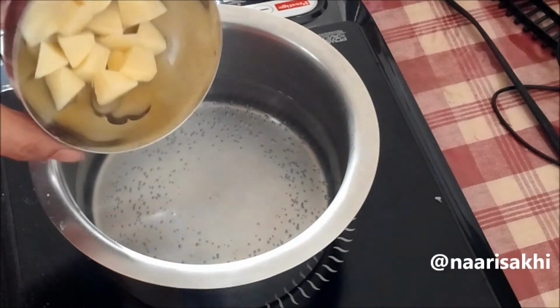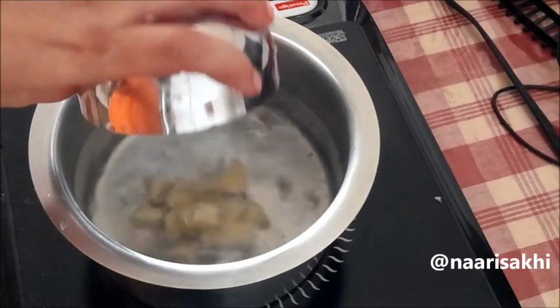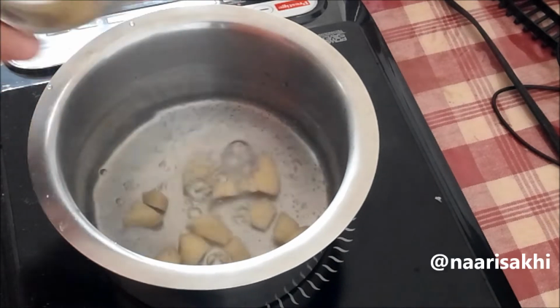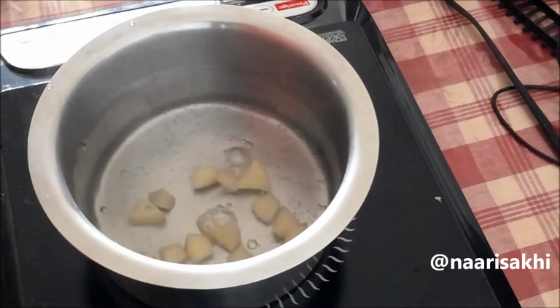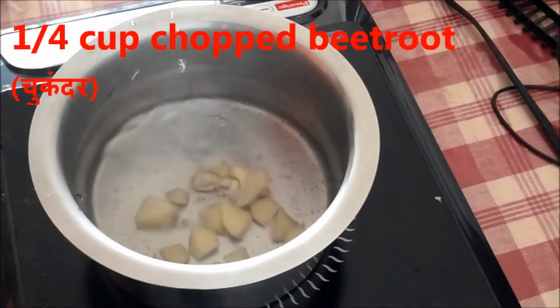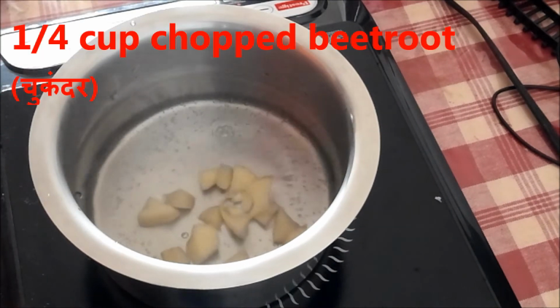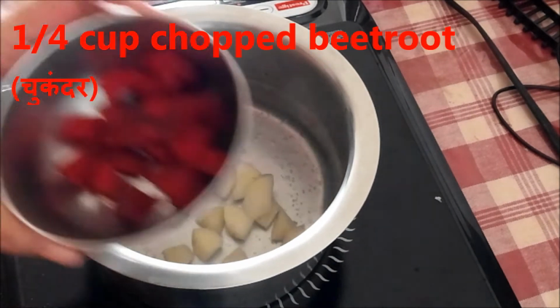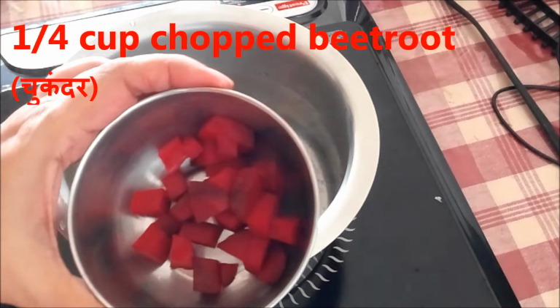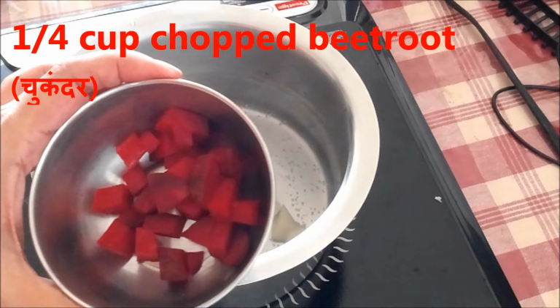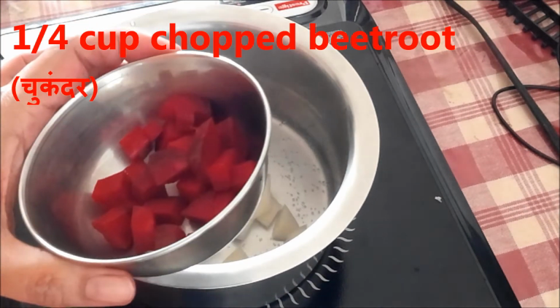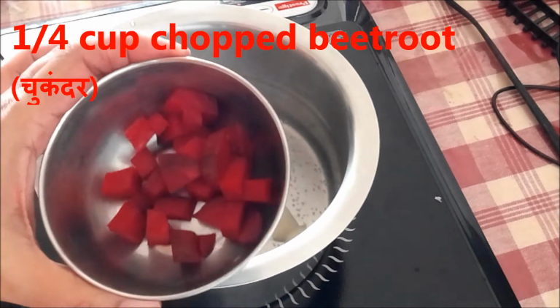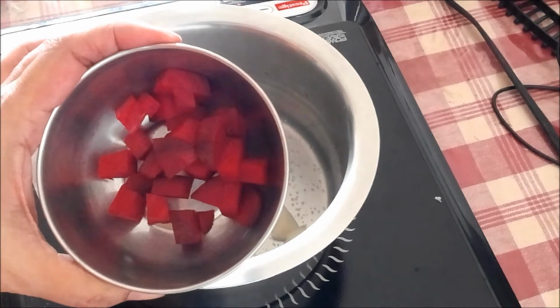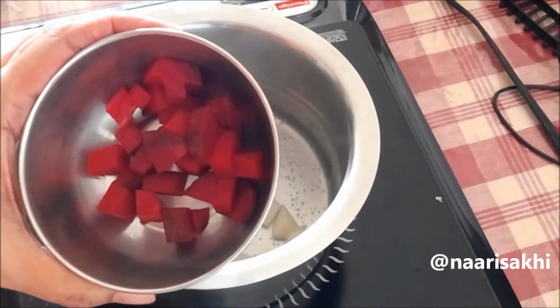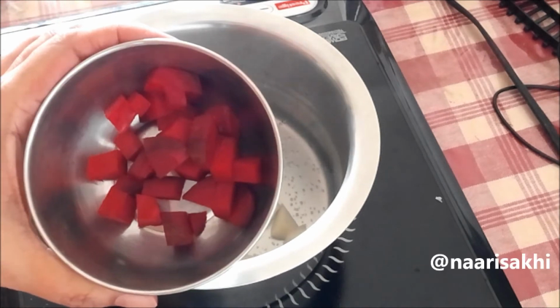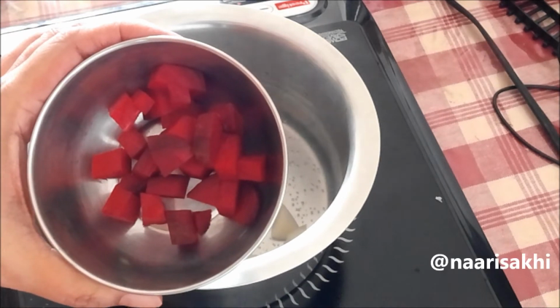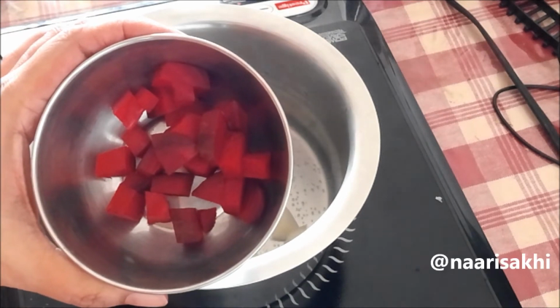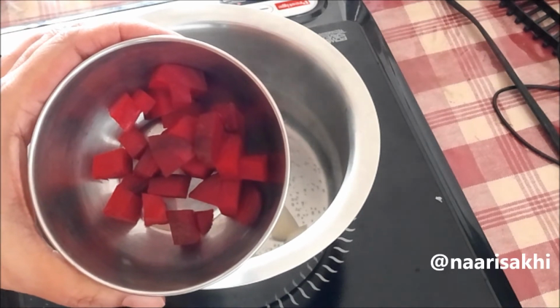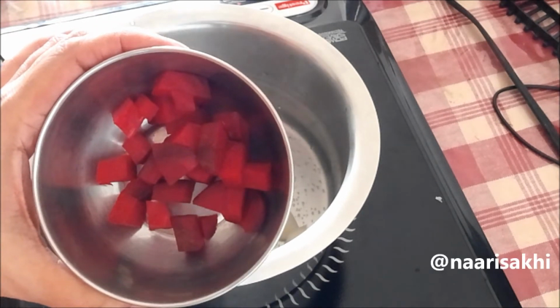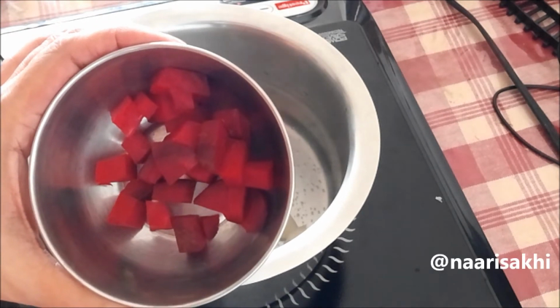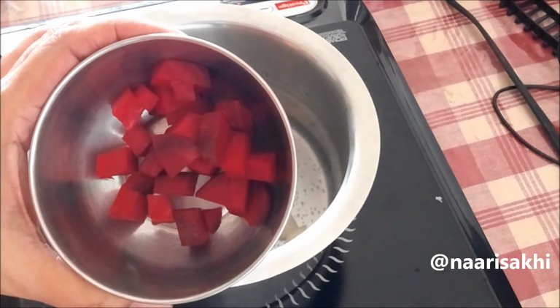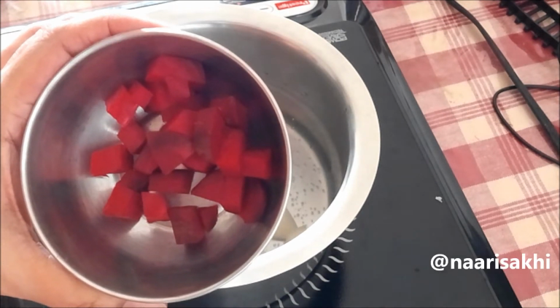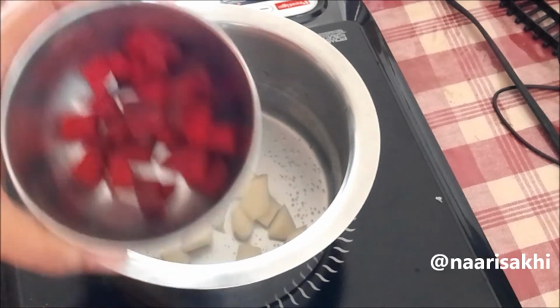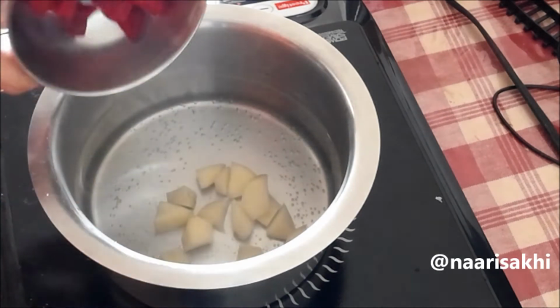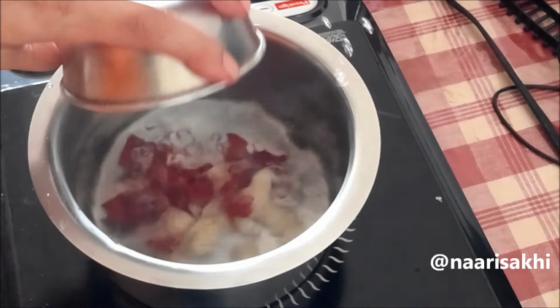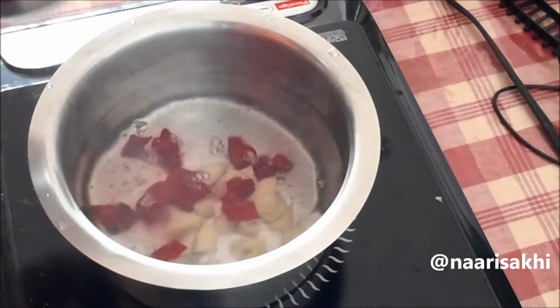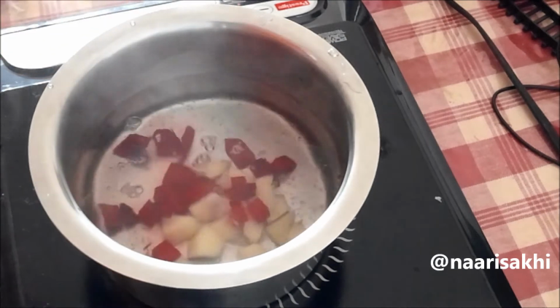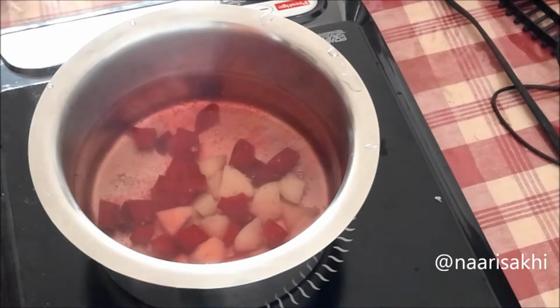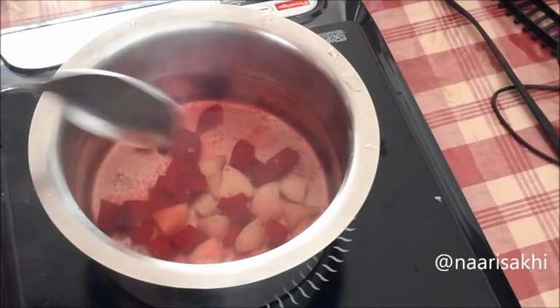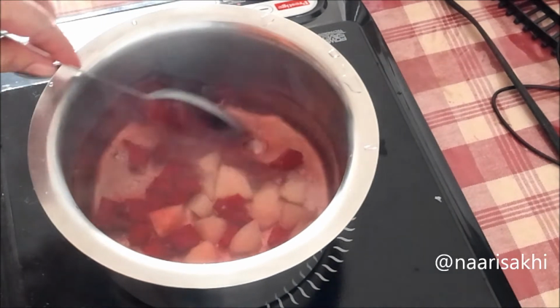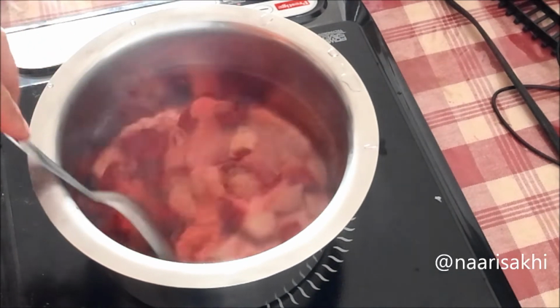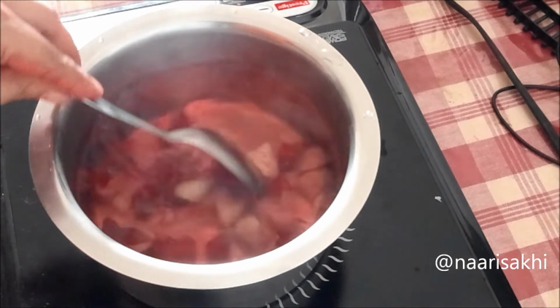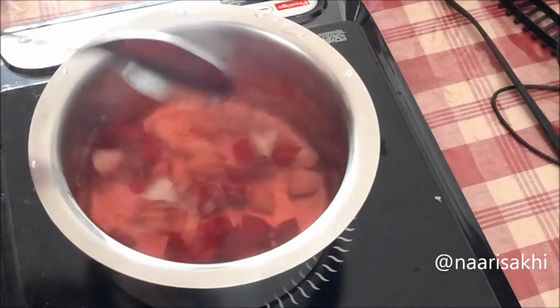Then beetroot, cleaned with skin removed and chopped — that I'm also going to put in the water. Another option is you can put everything in the pressure cooker and cook for about three whistles.